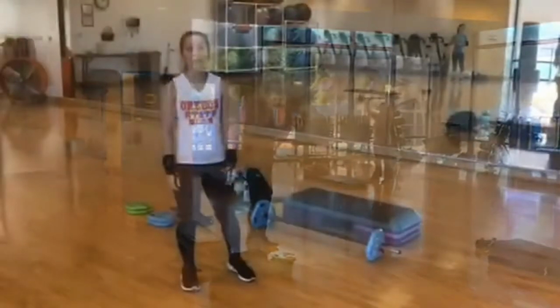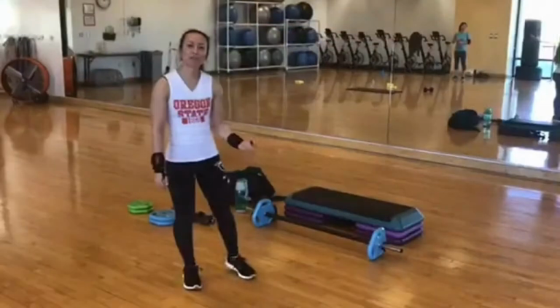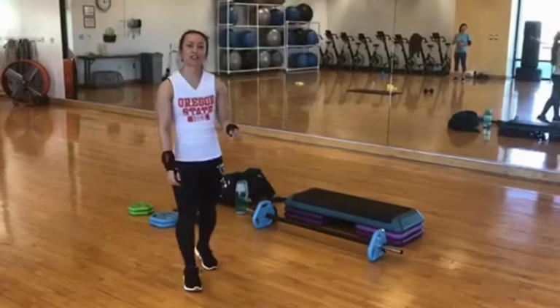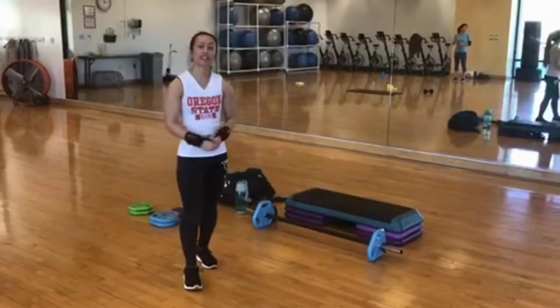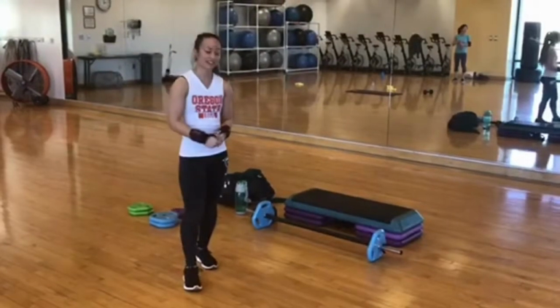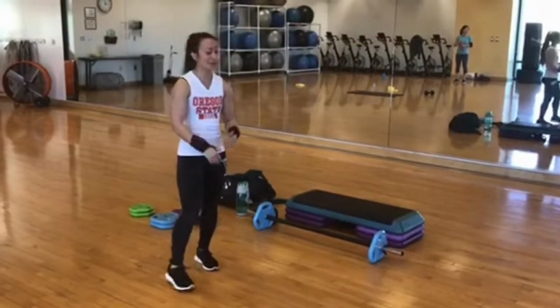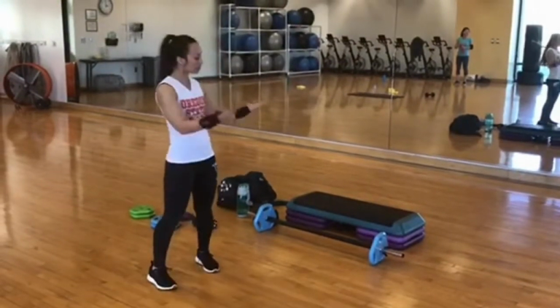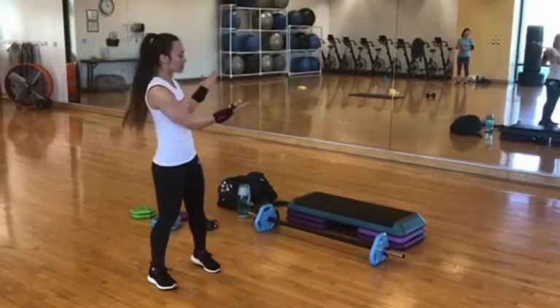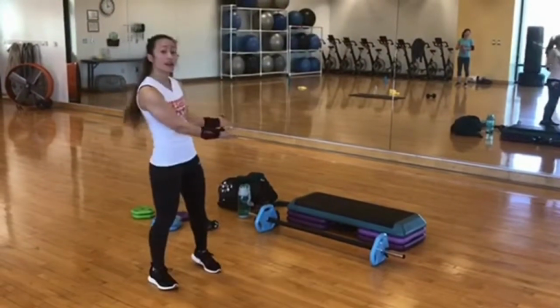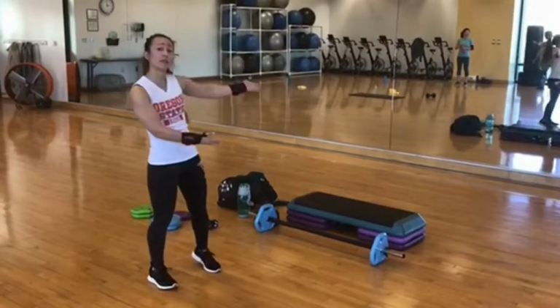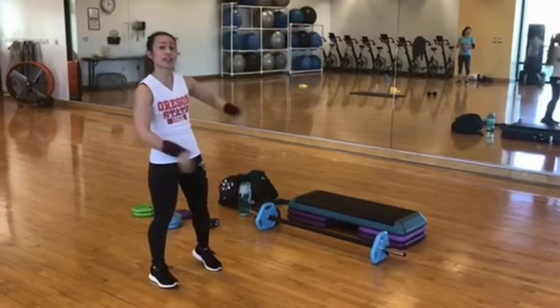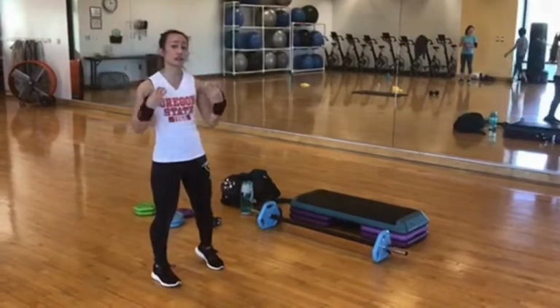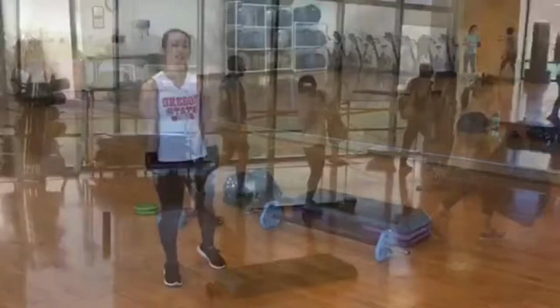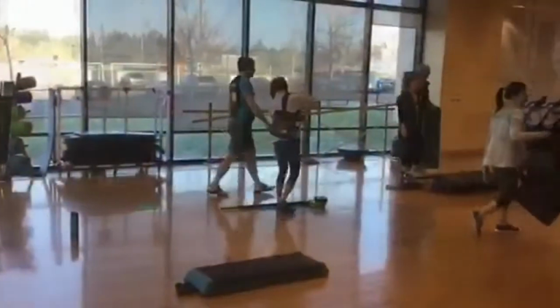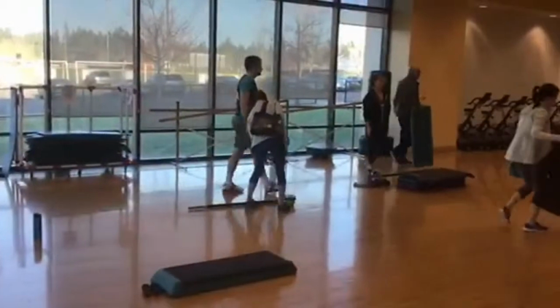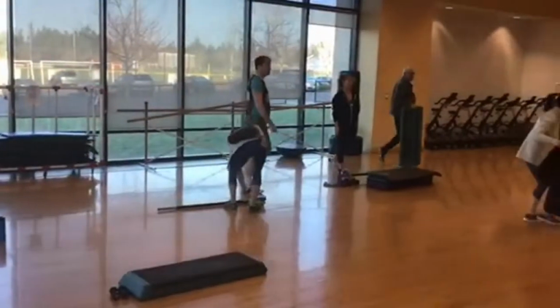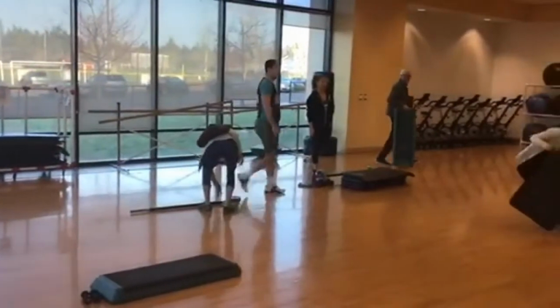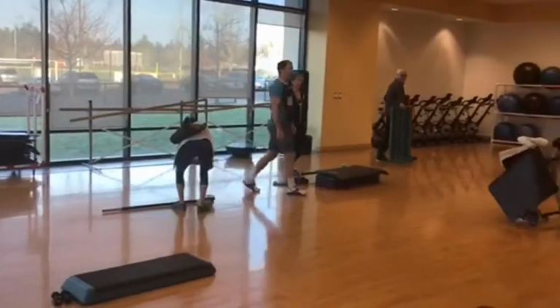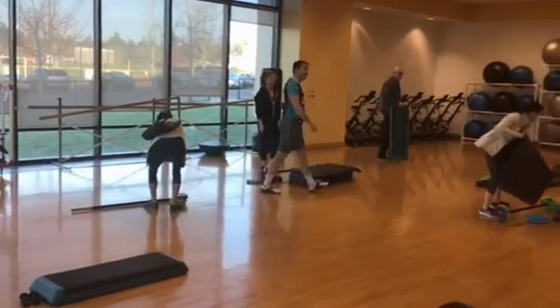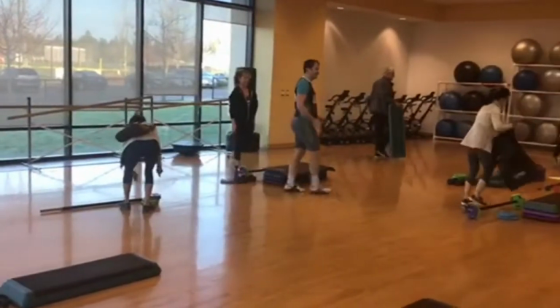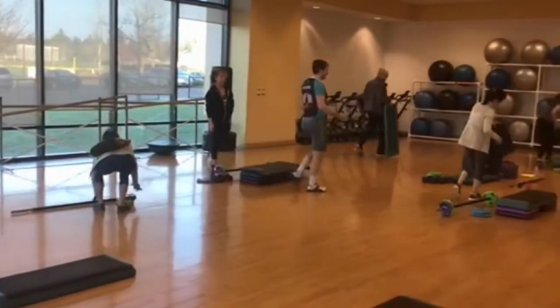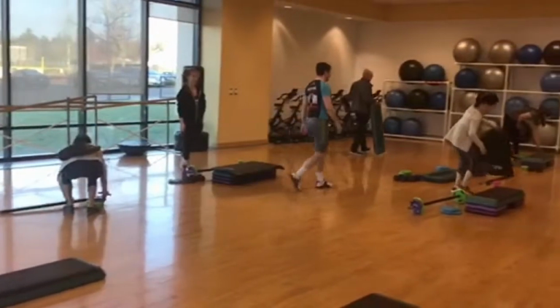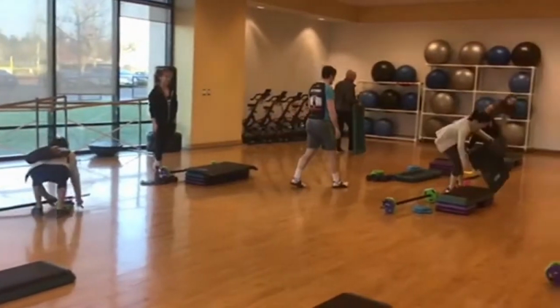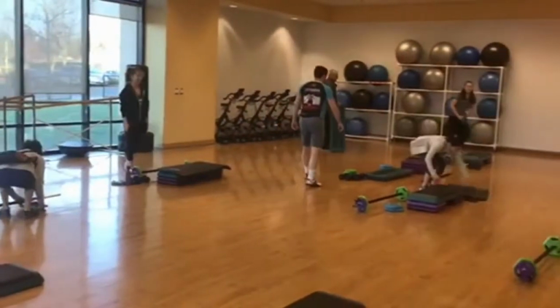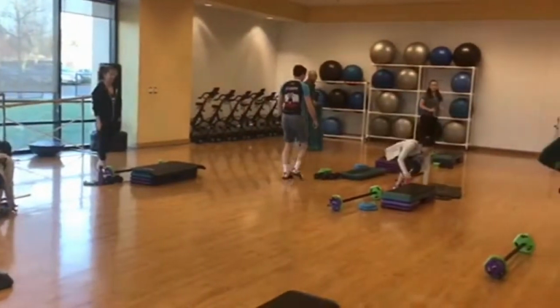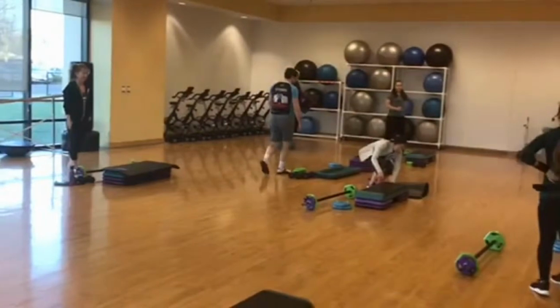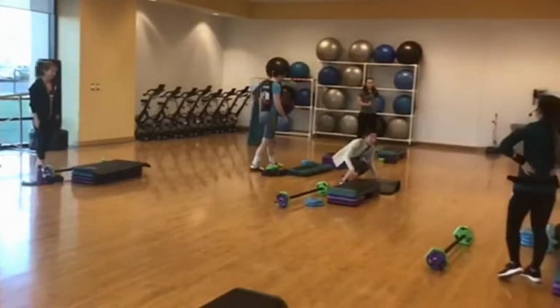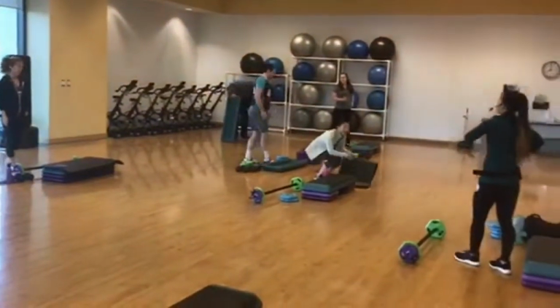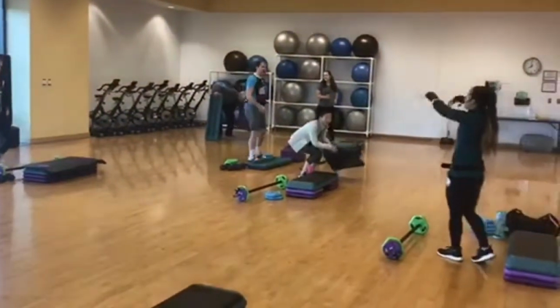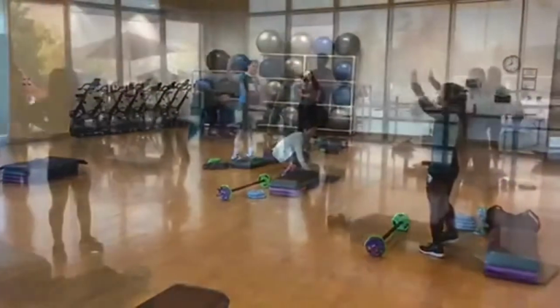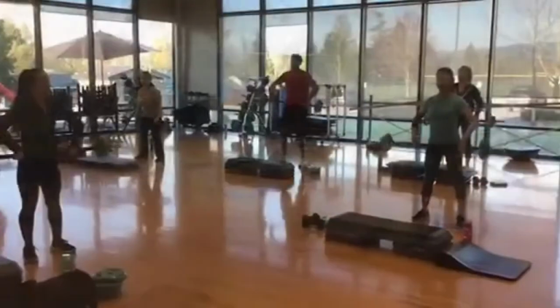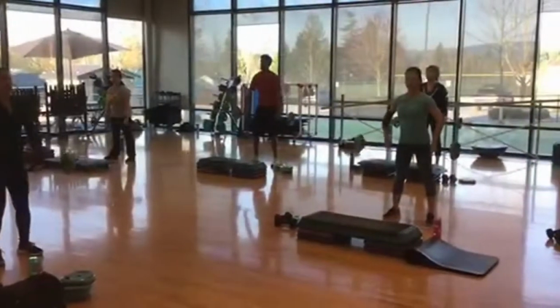Body pump is a strength training class that utilizes the bar, the bench, and your body weight. The class is based on the formula of using higher repetitions and lower weights than you typically use to build strength without bulk.